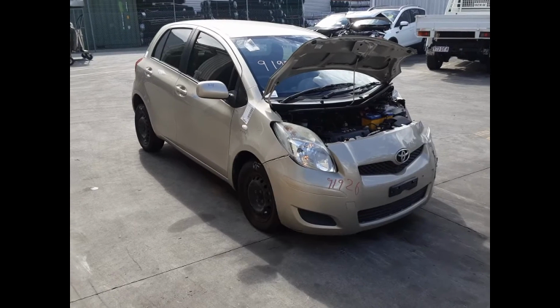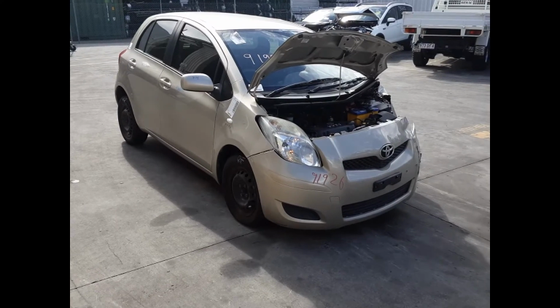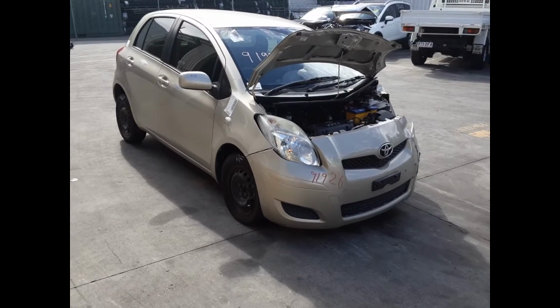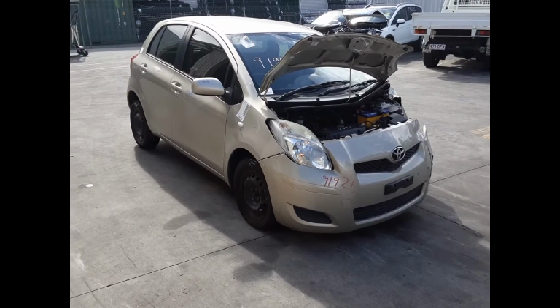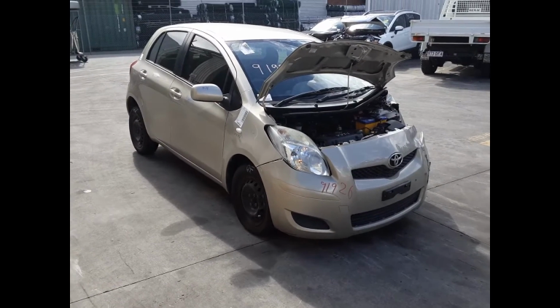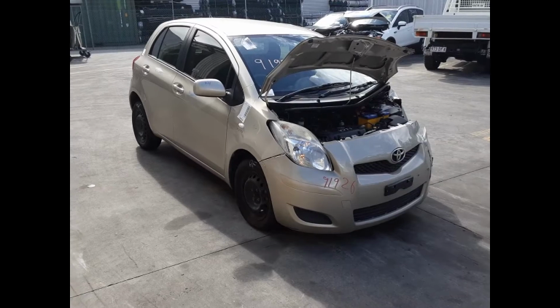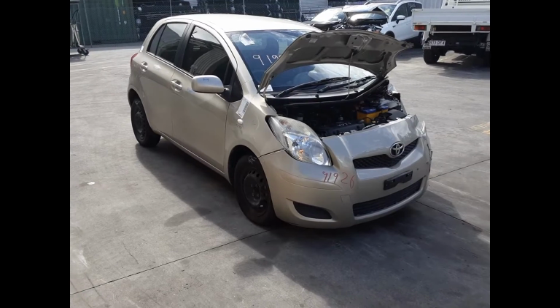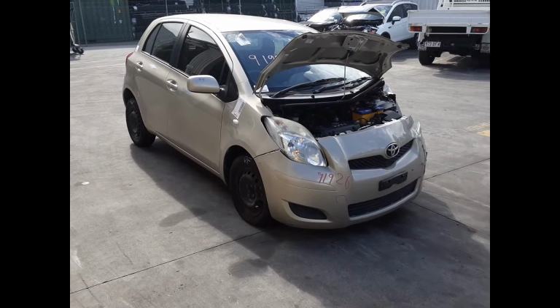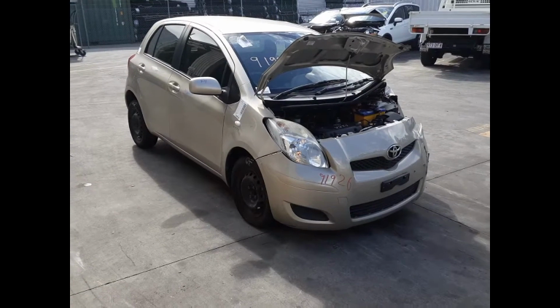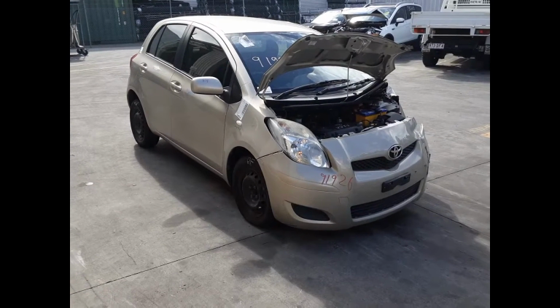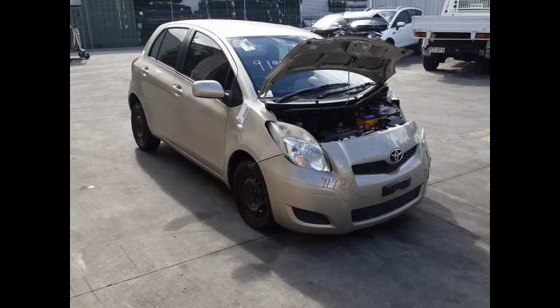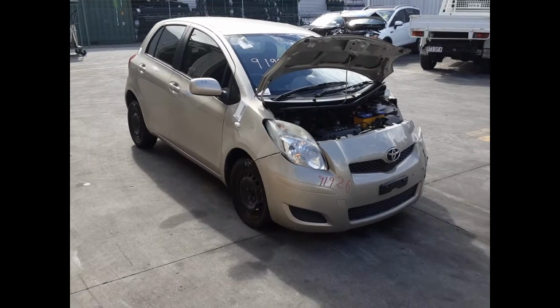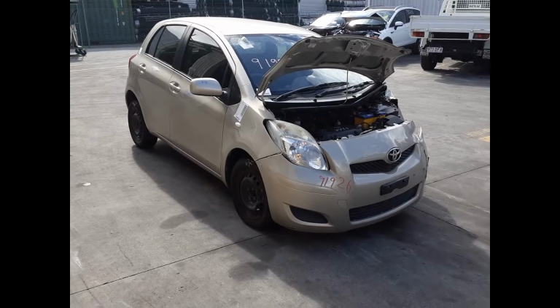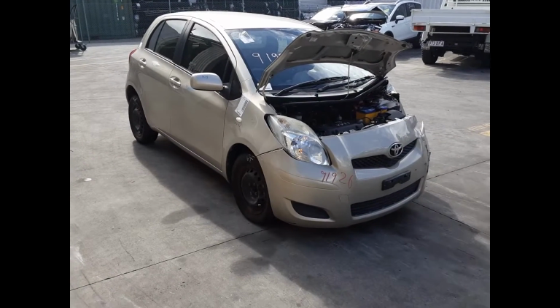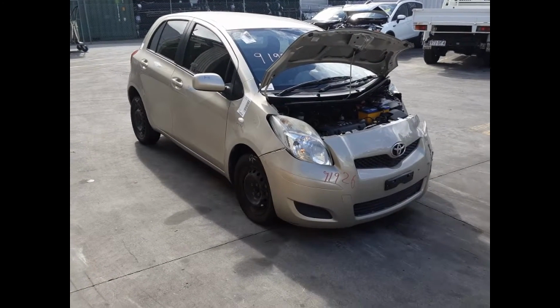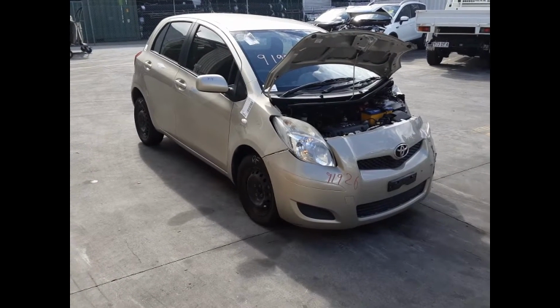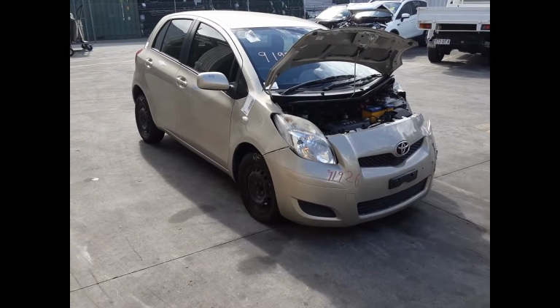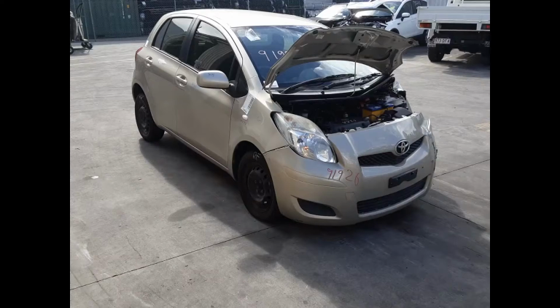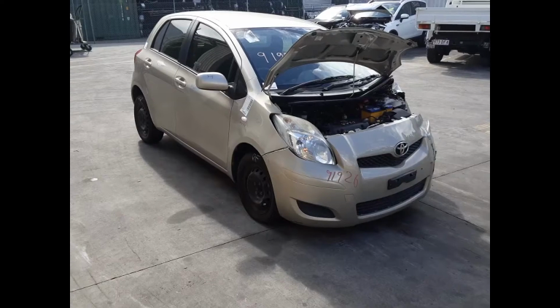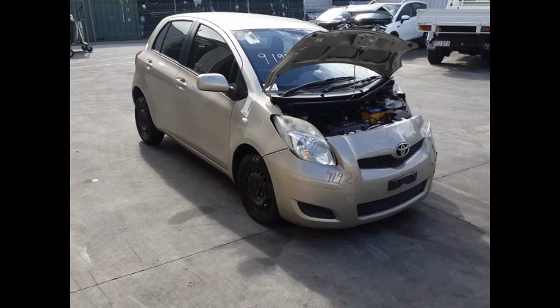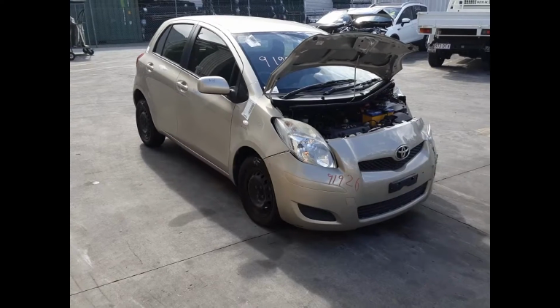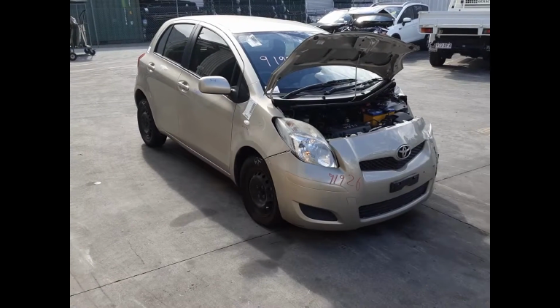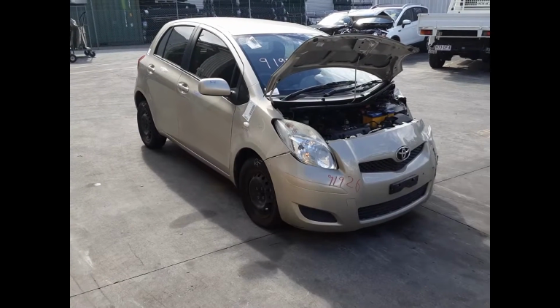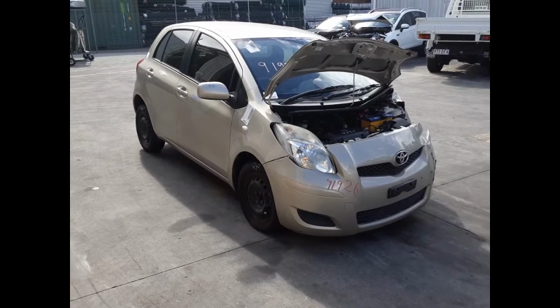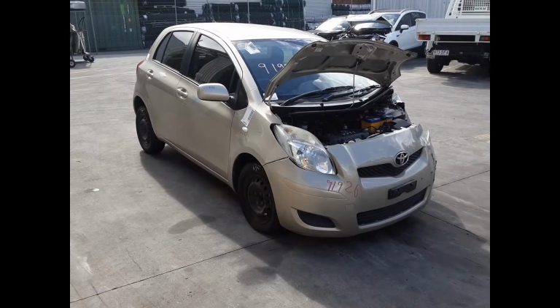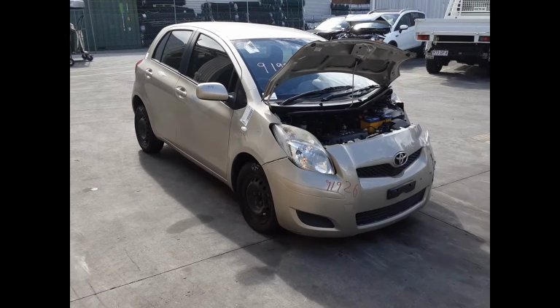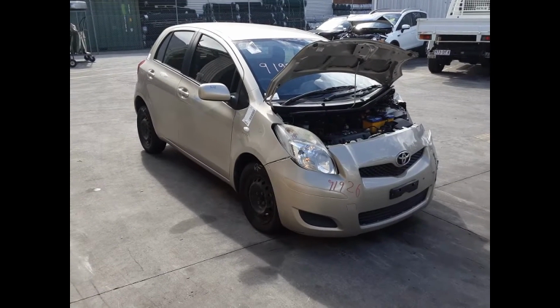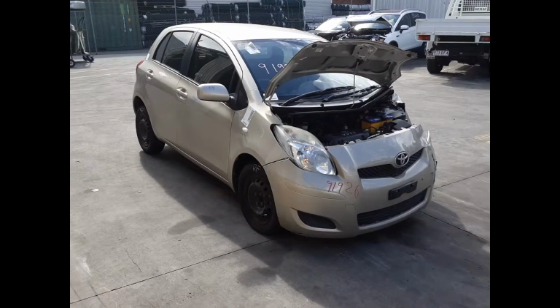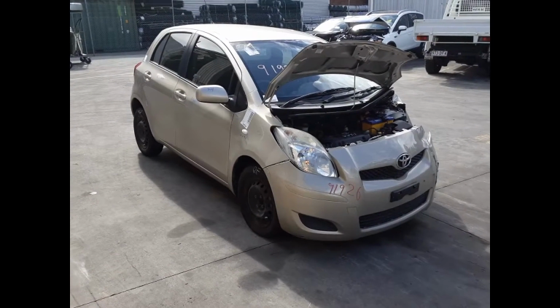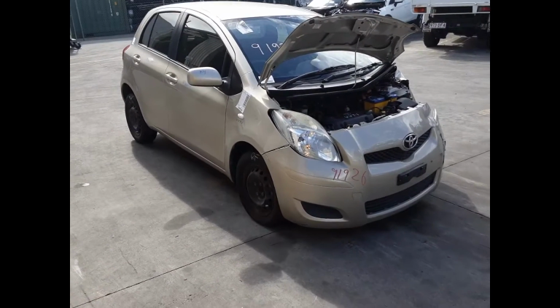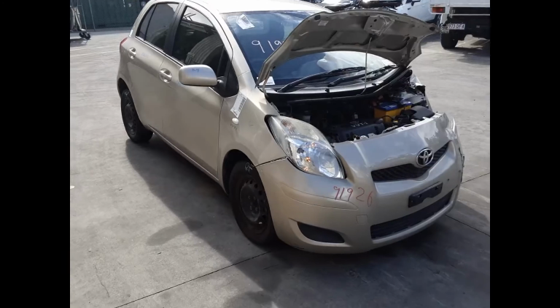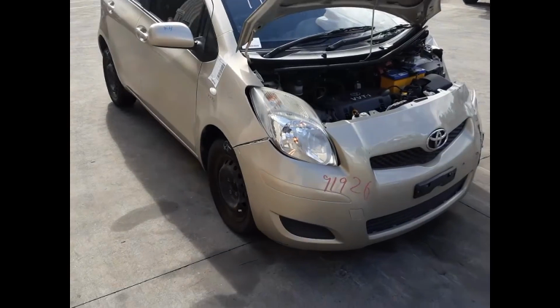Hi, this is Chris from Total Parts Plus and today we have a 2010 Toyota Yaris YR Hatch, stock reference number 4878. This shape runs from the 10th month 2005 through to the 7th month 2011. It has a 2NZ 1.3L 4-cylinder petrol engine backed by an automatic front wheel drive transmission.